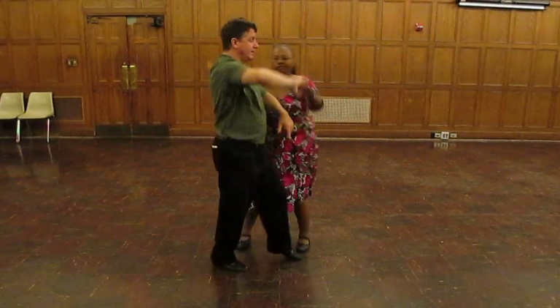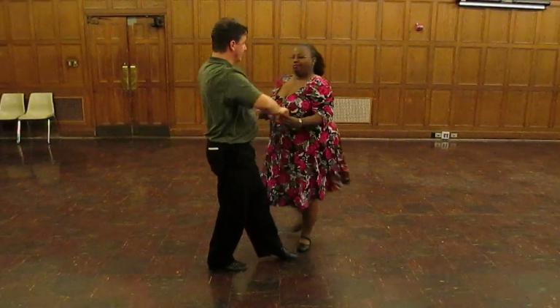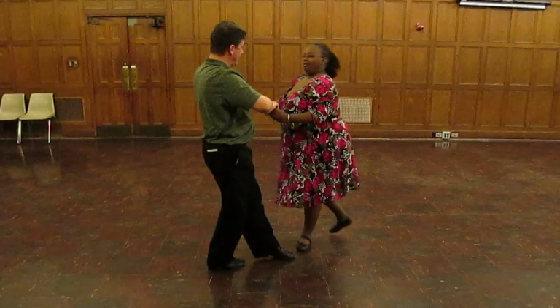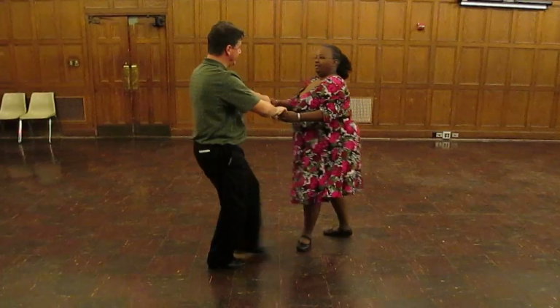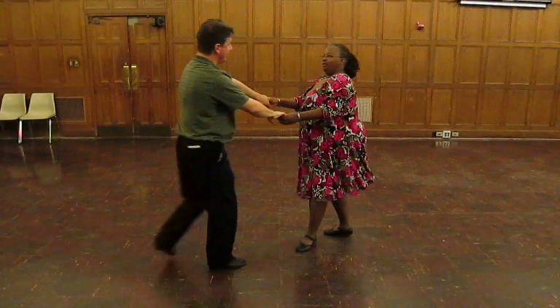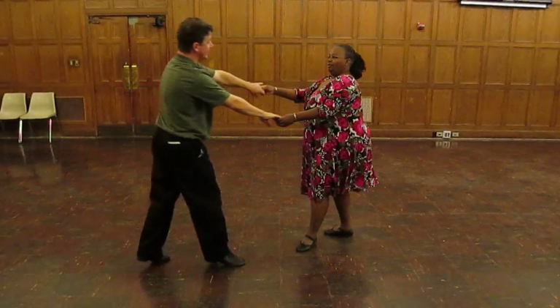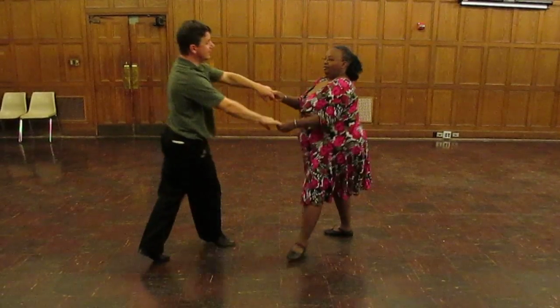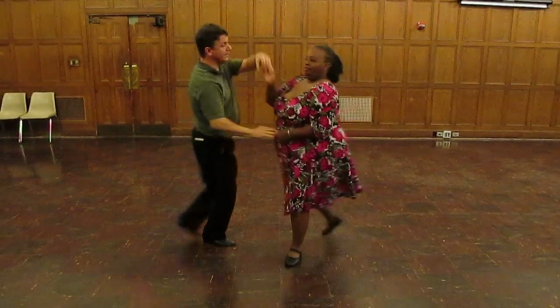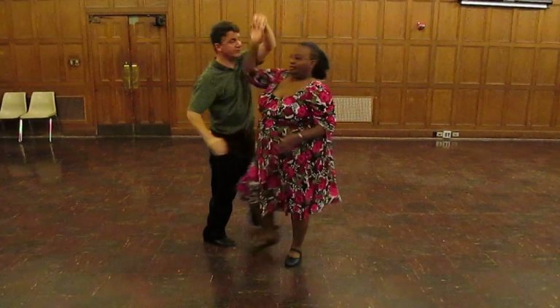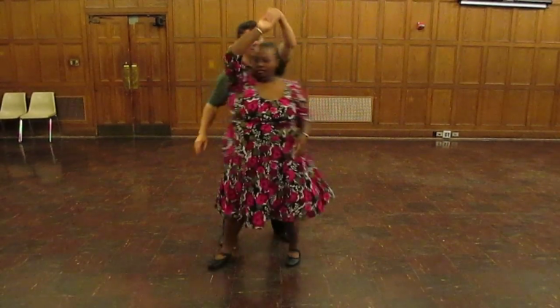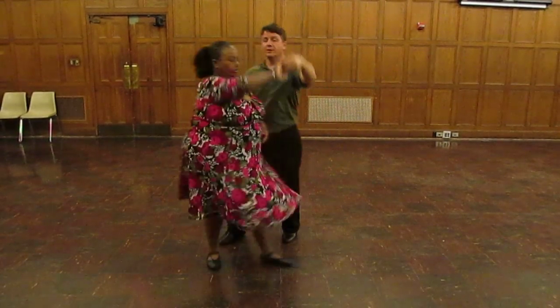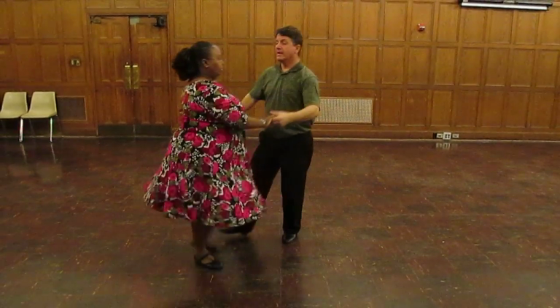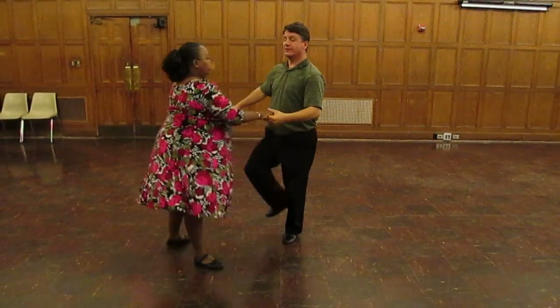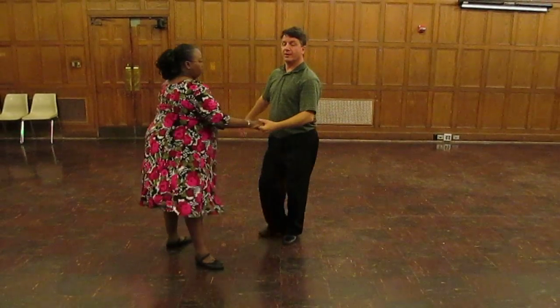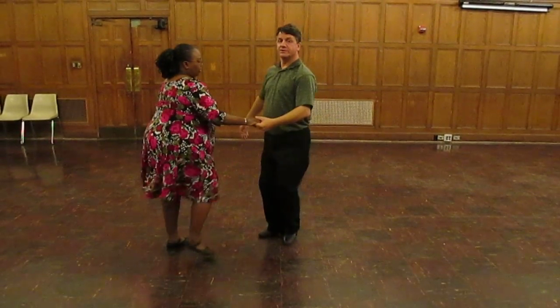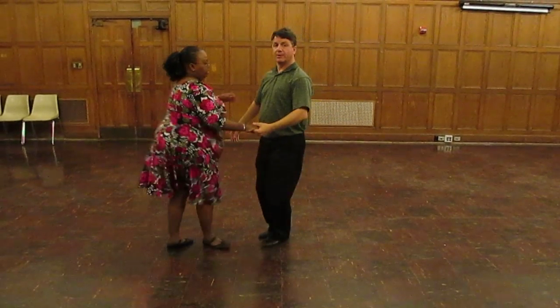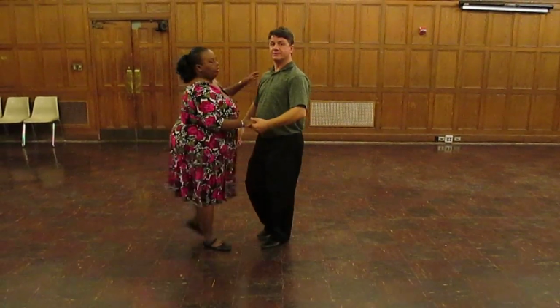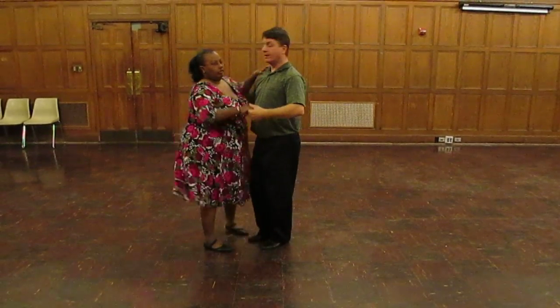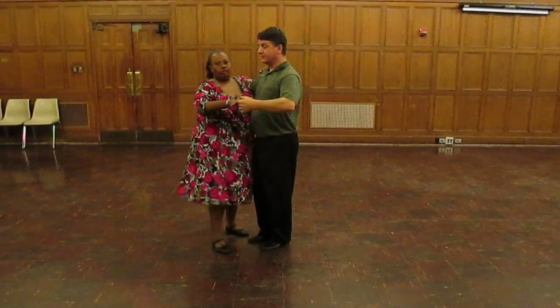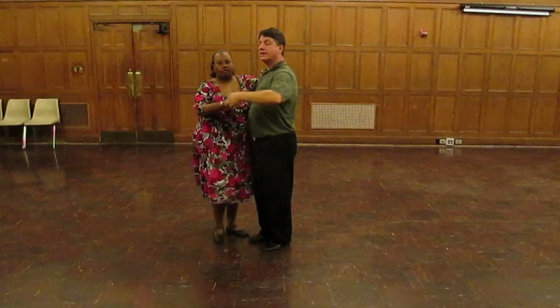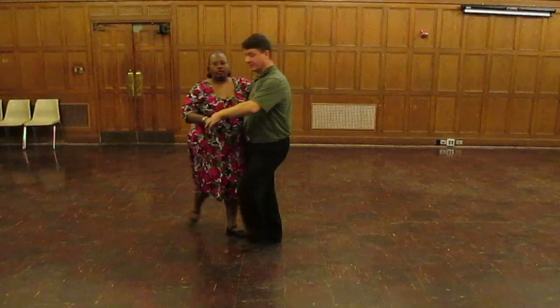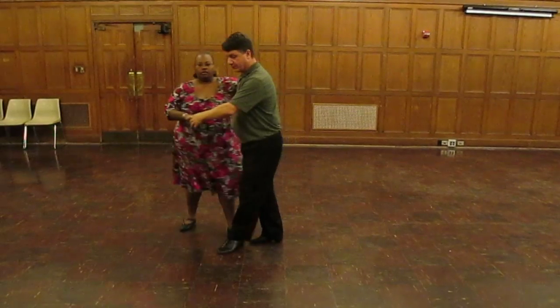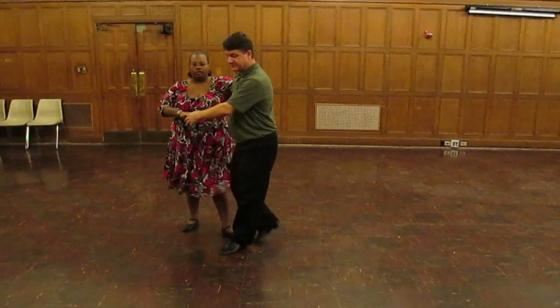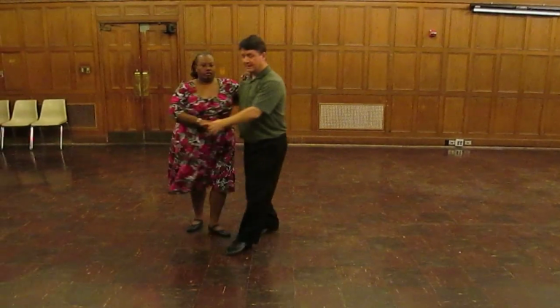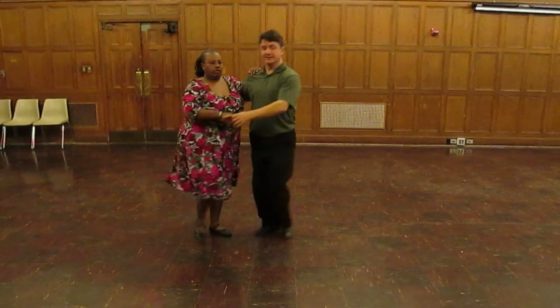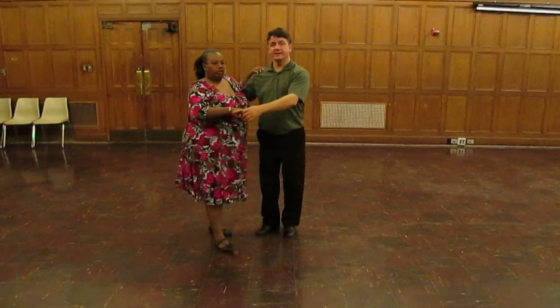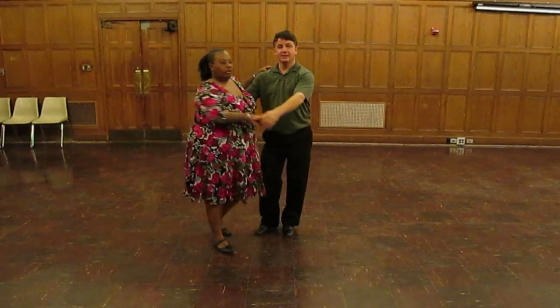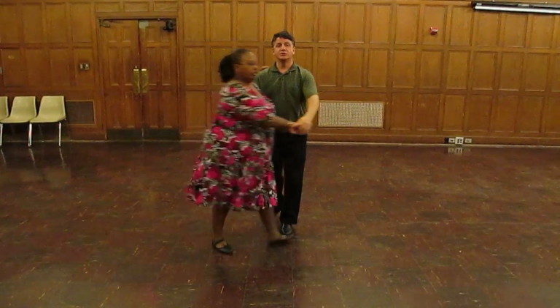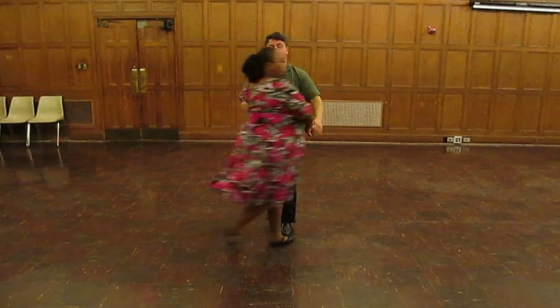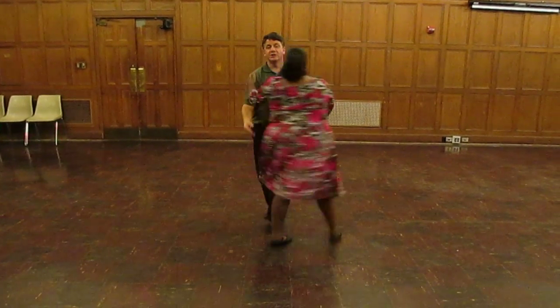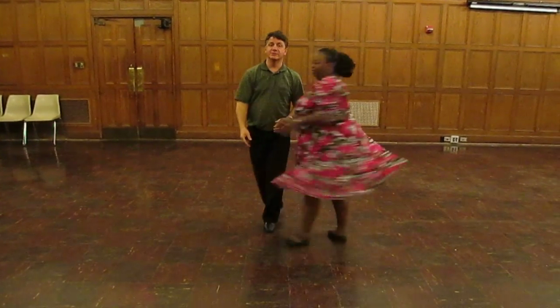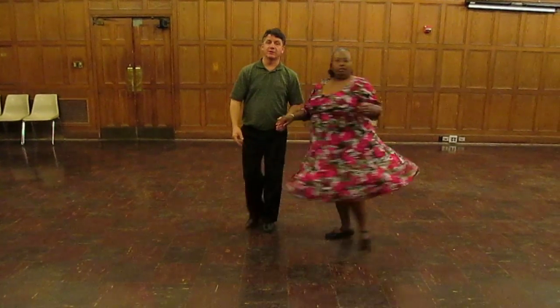Then I grab the hand — quick, quick, slow. And then I do a march, march, march. And then a cross body lead — she comes across.